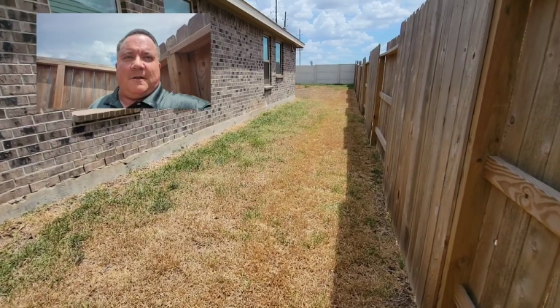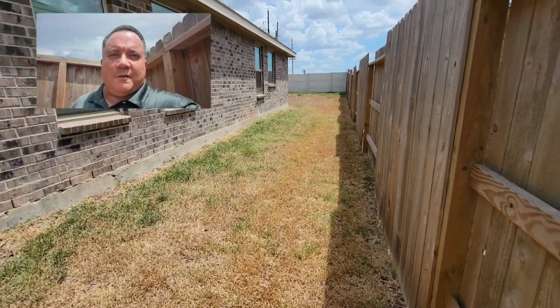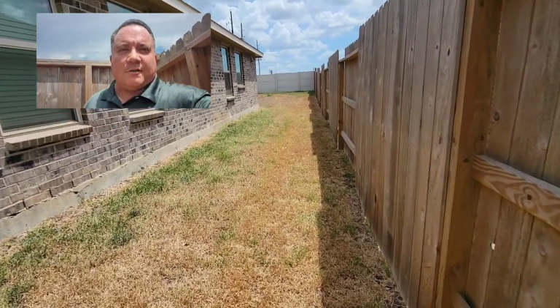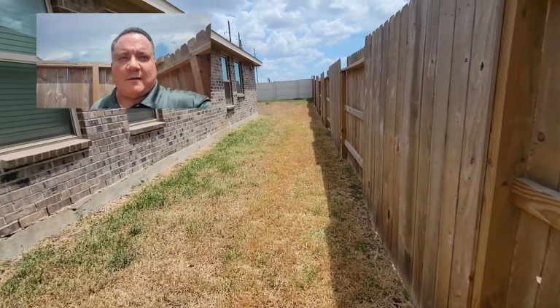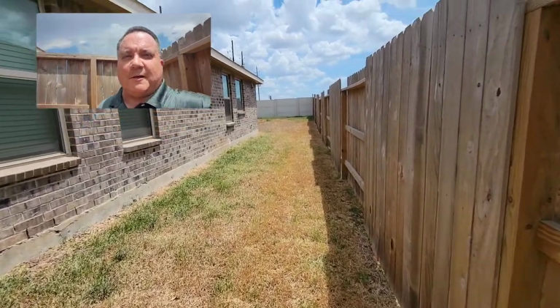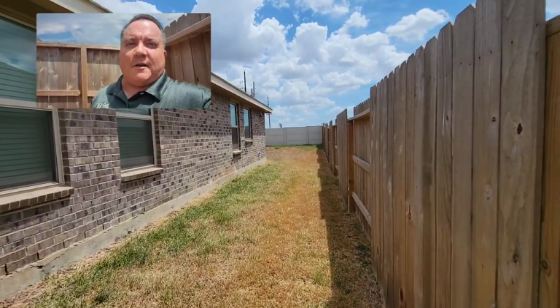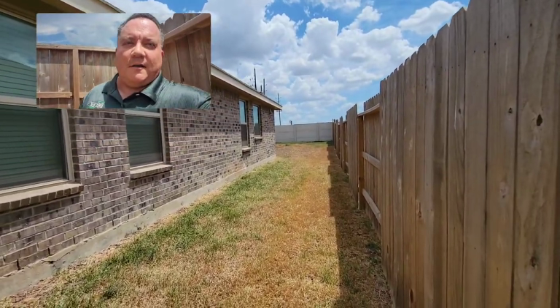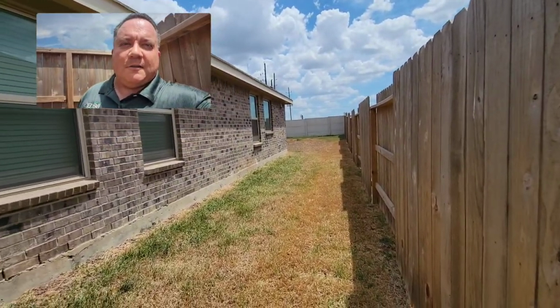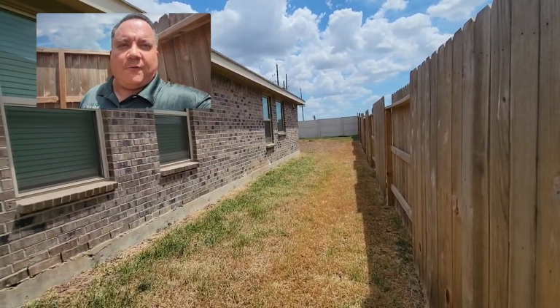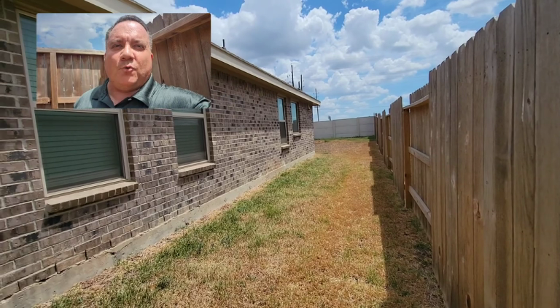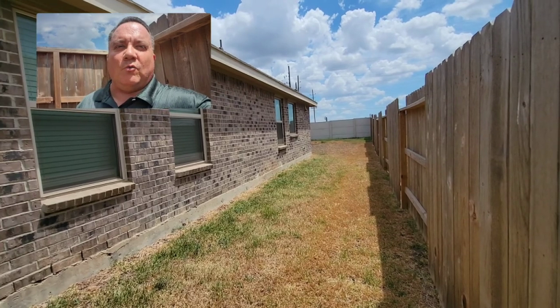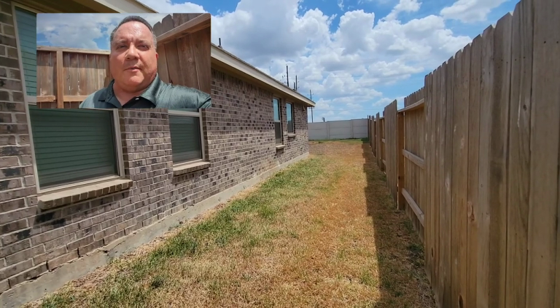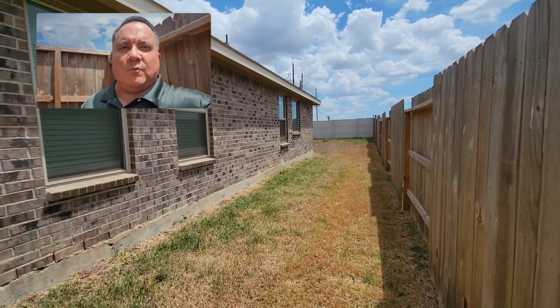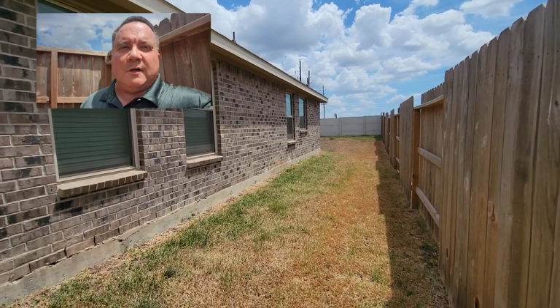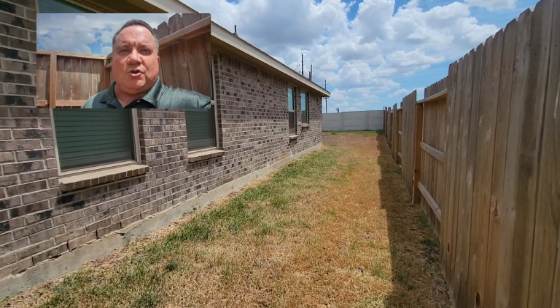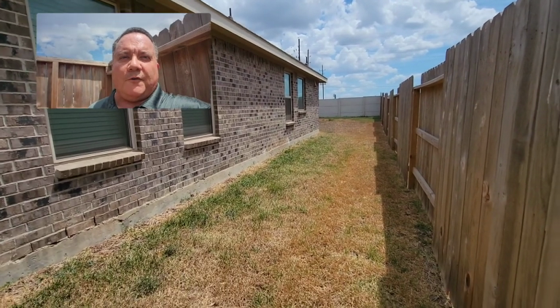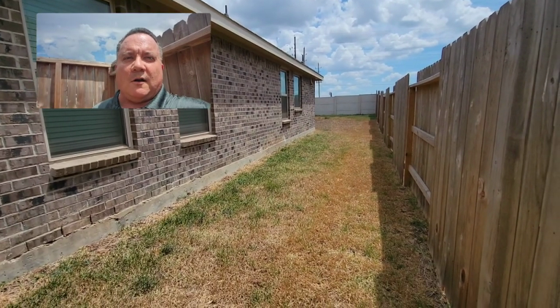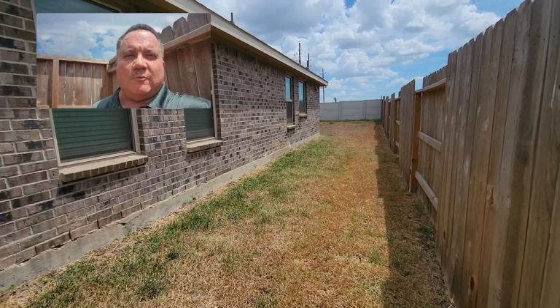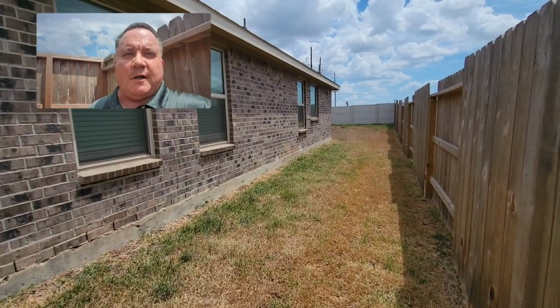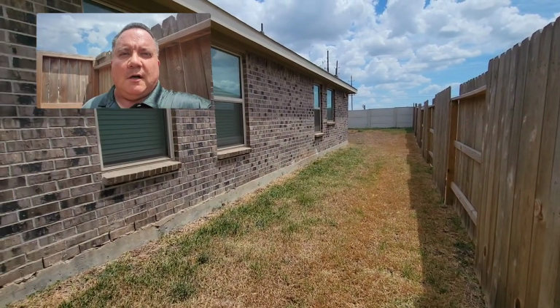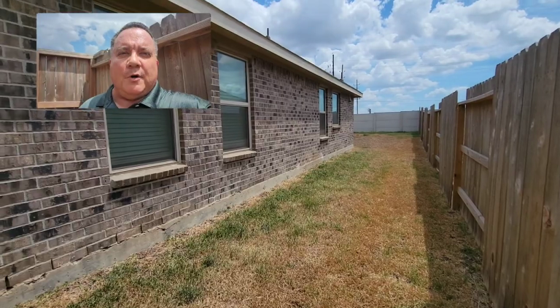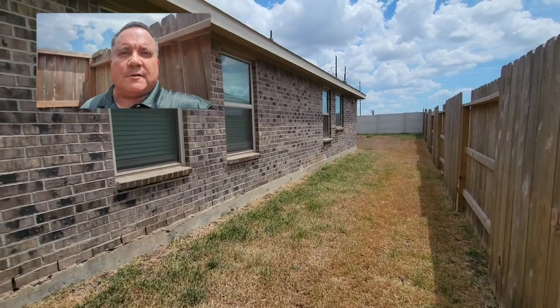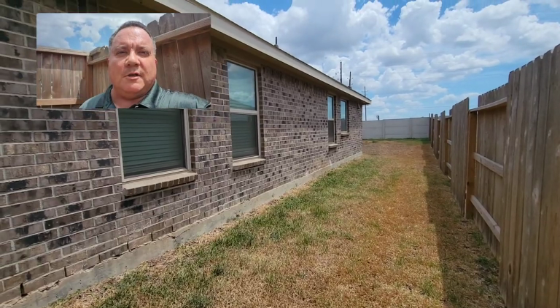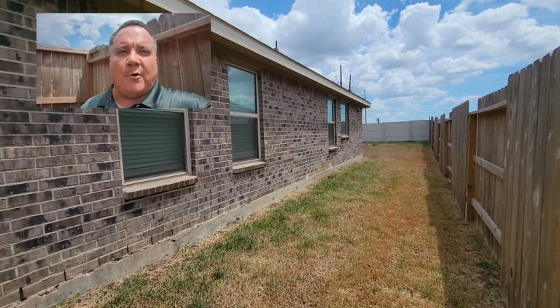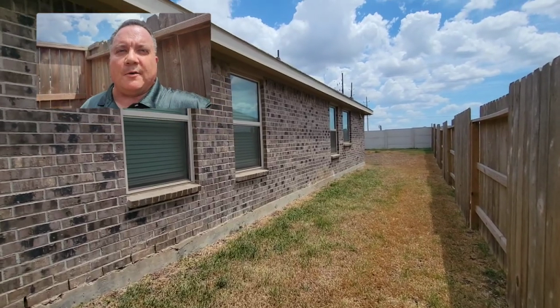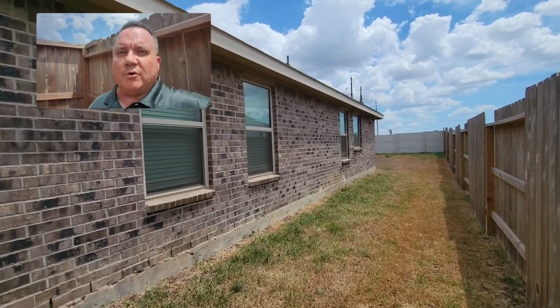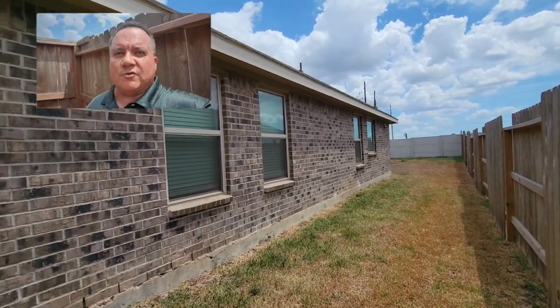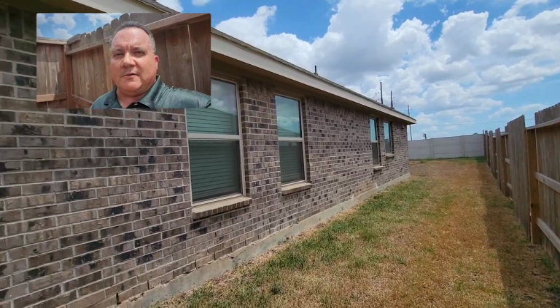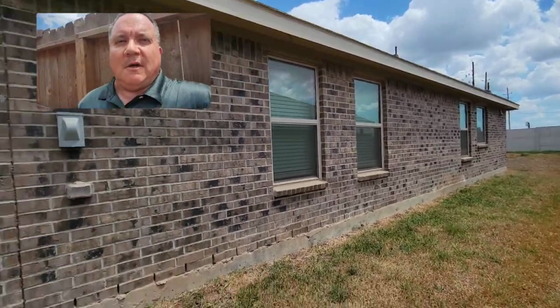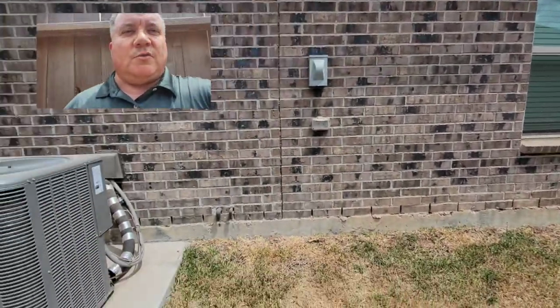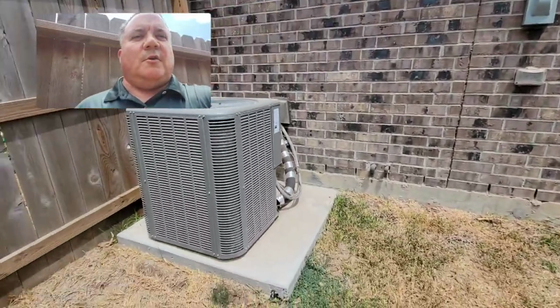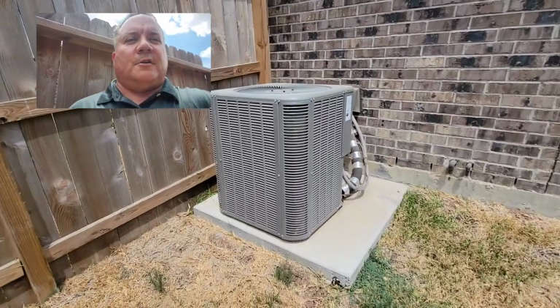Hey everyone, this is Eric Christie with Boxer Inspections. I got a tidbit of information for you here. I want to talk about something we don't see too often on a lot of homes. I'm looking at a one-year inspection here on a property out in Rosenberg, single-story house, and we're standing over here by the air conditioner.